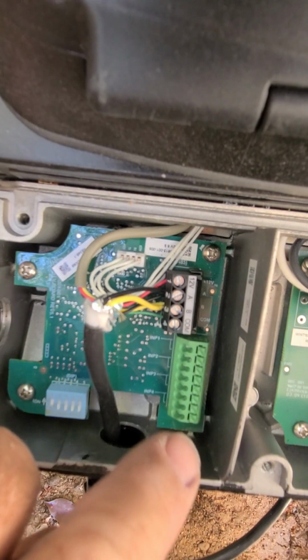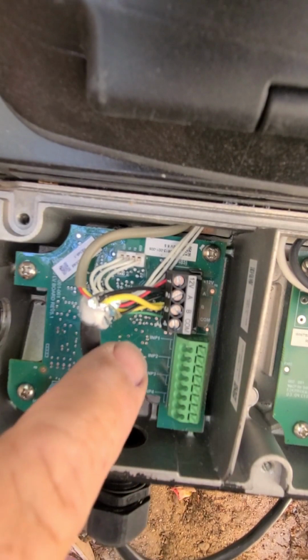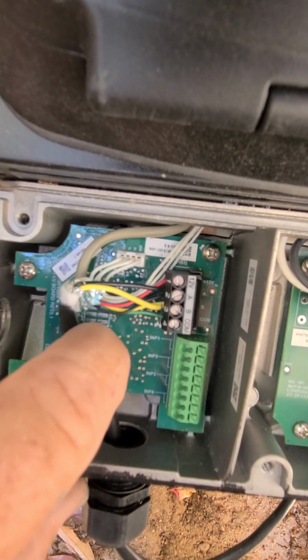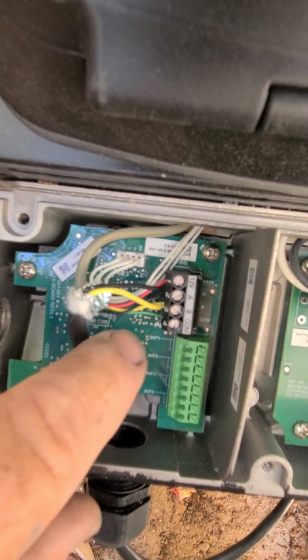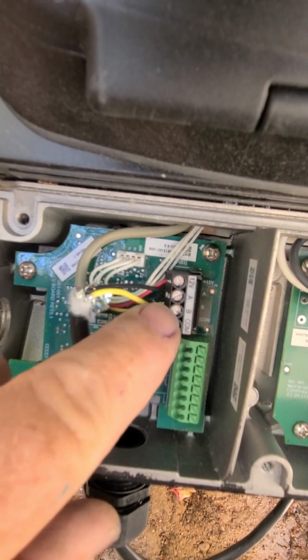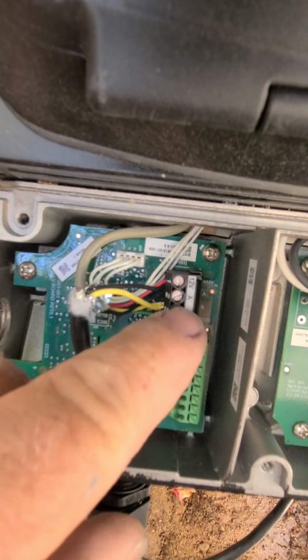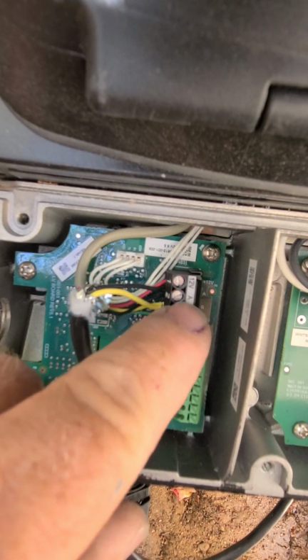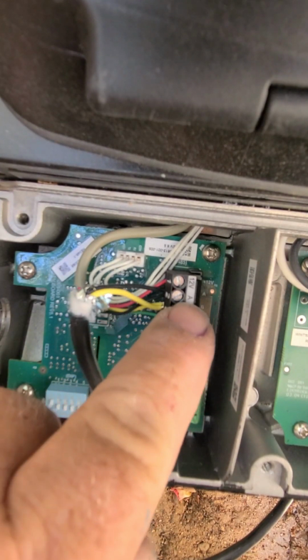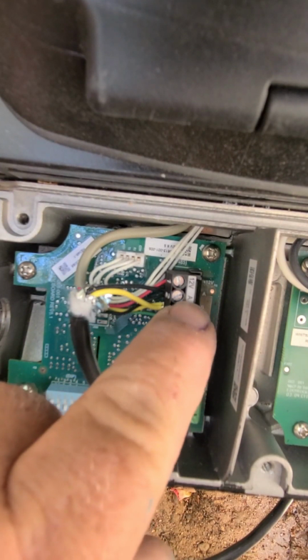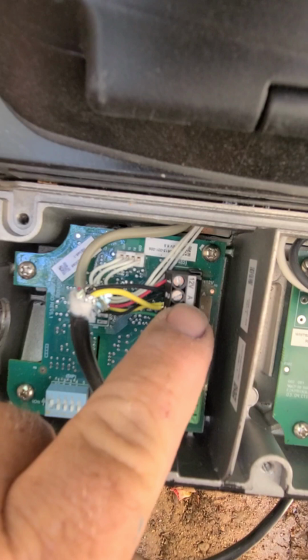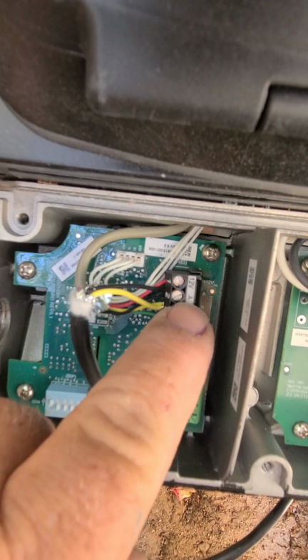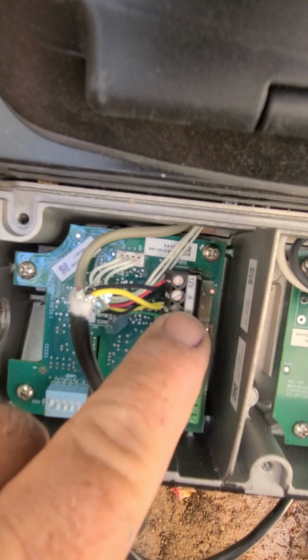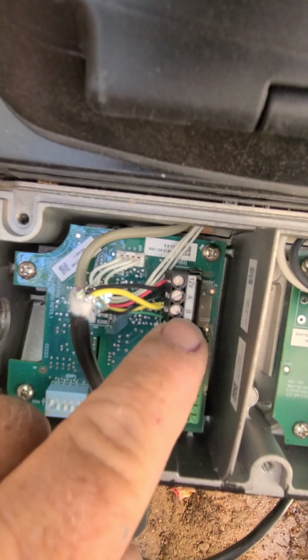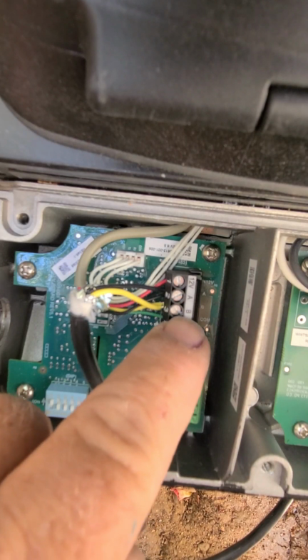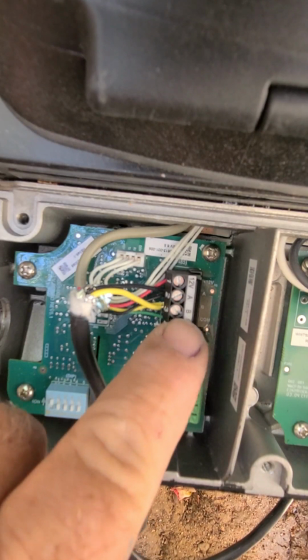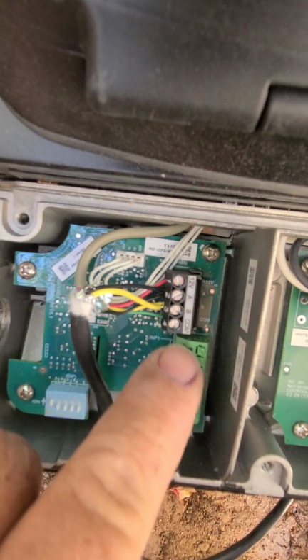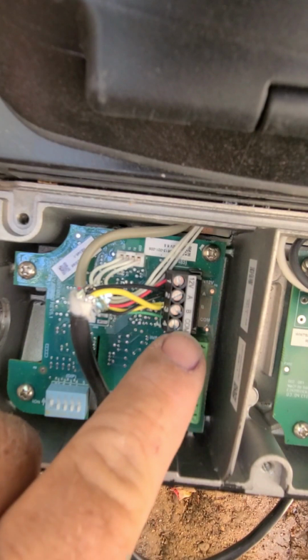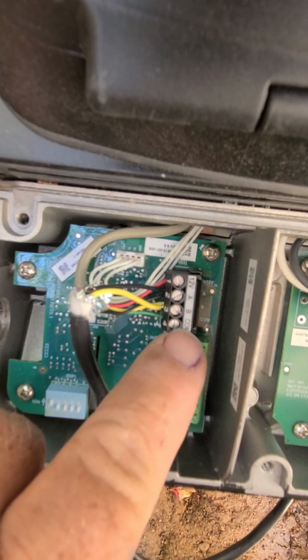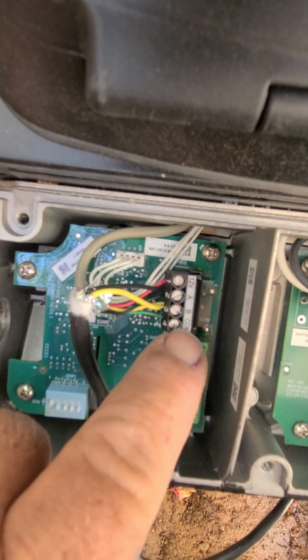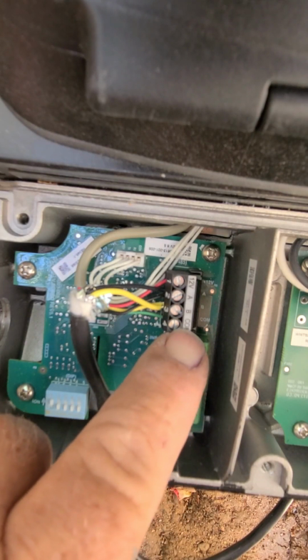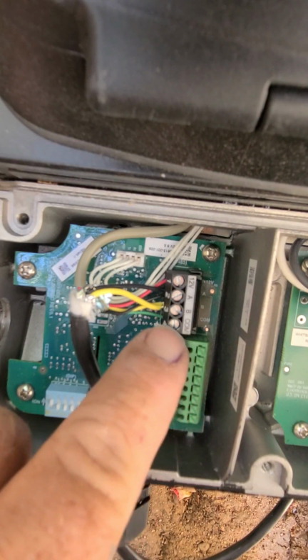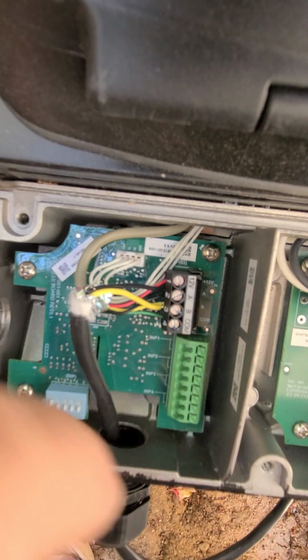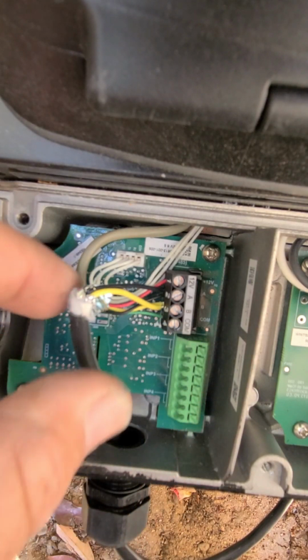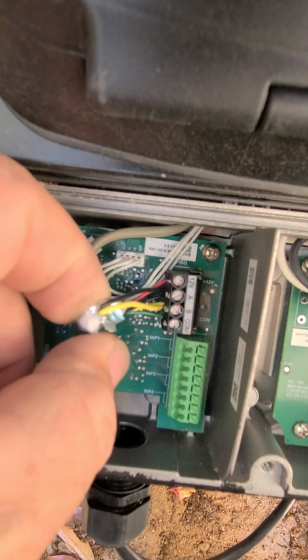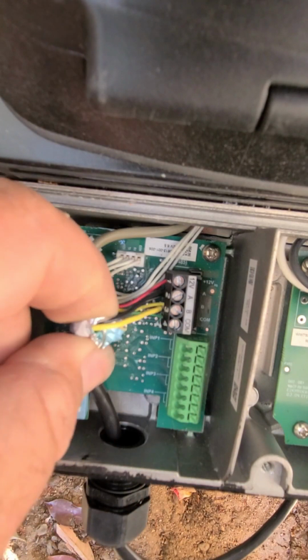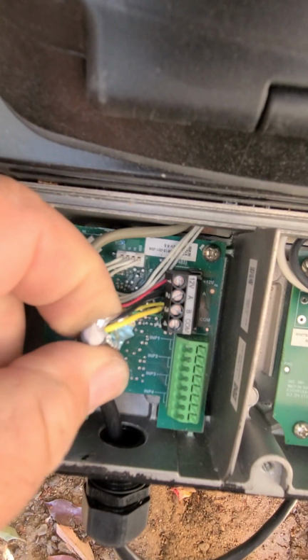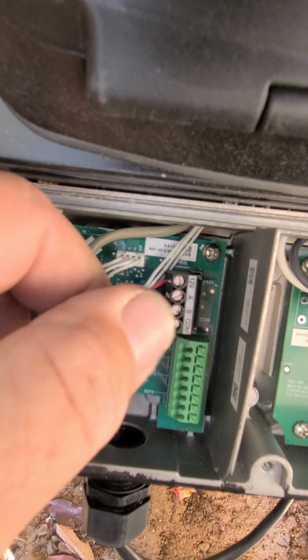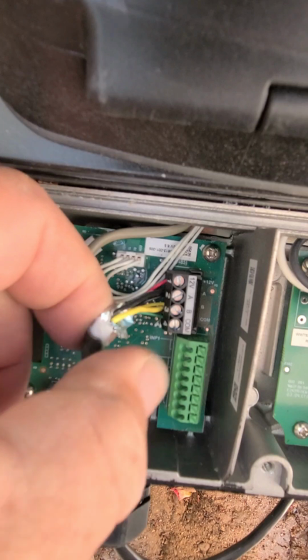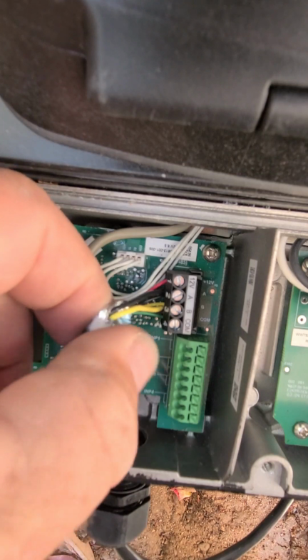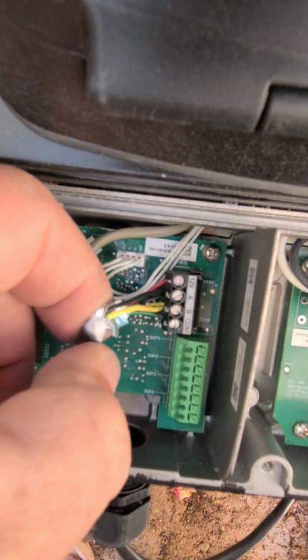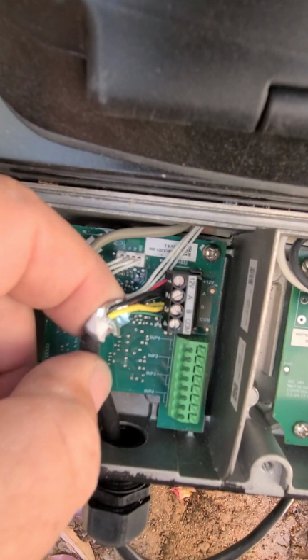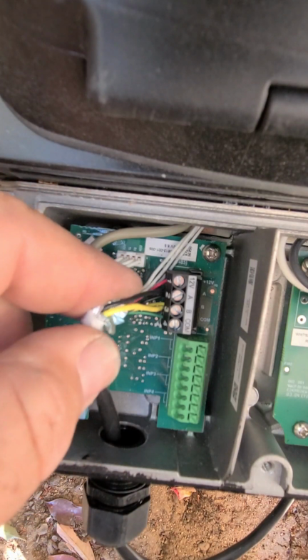For the panel, A would be black, B would be yellow, and the common would be green, or it would be the bare wire that's right here.